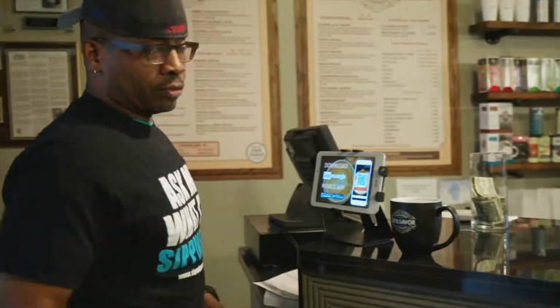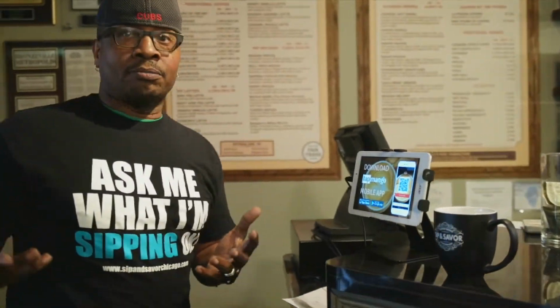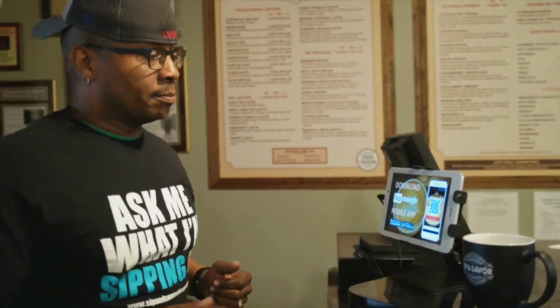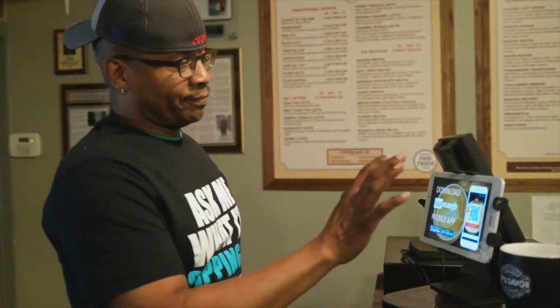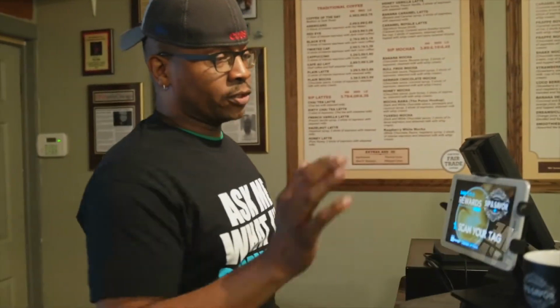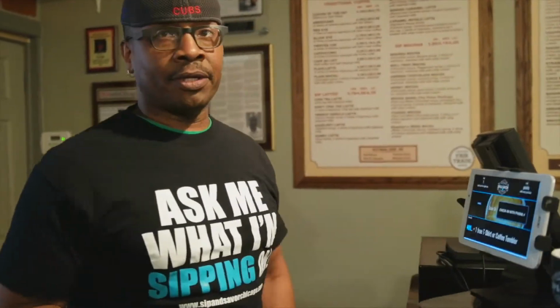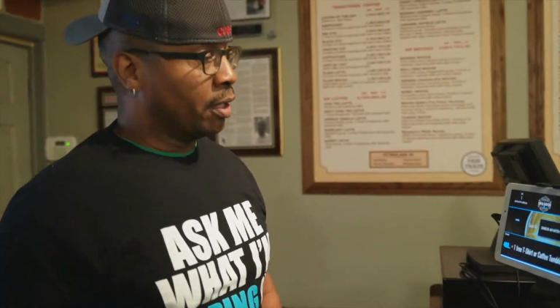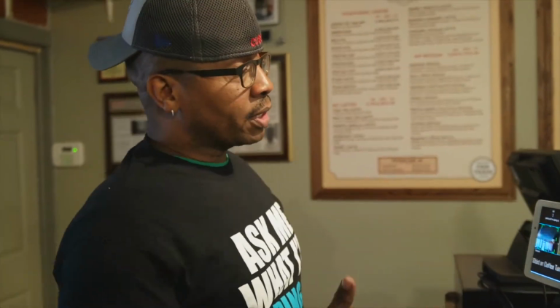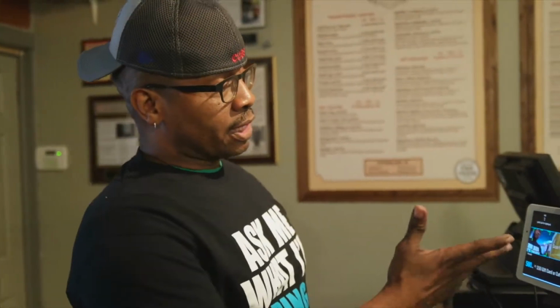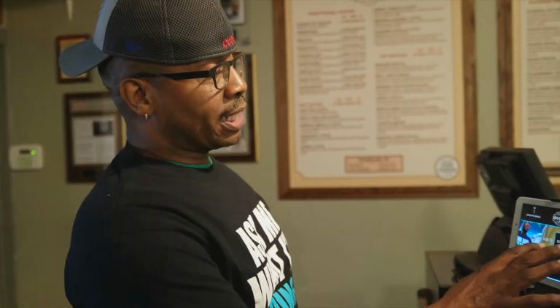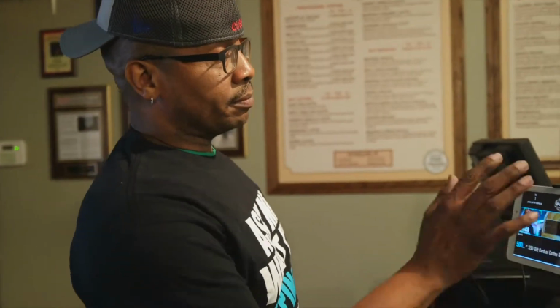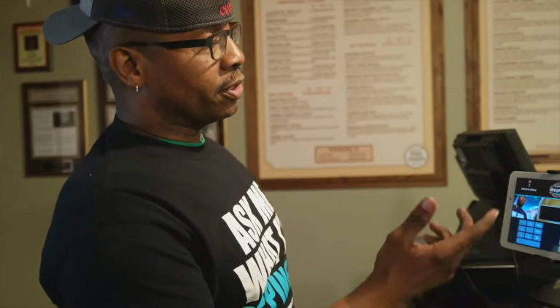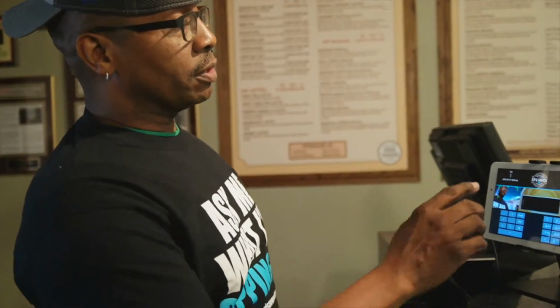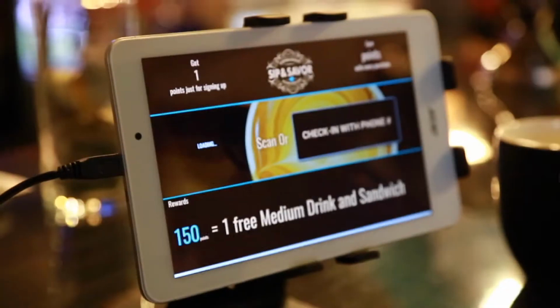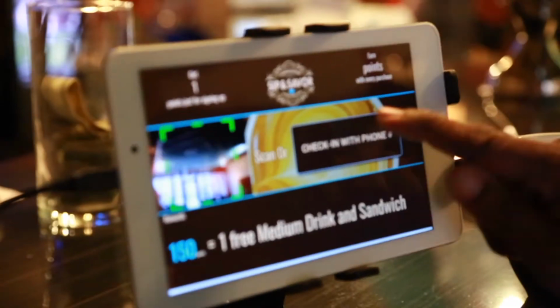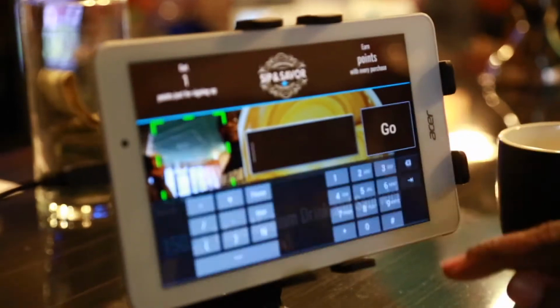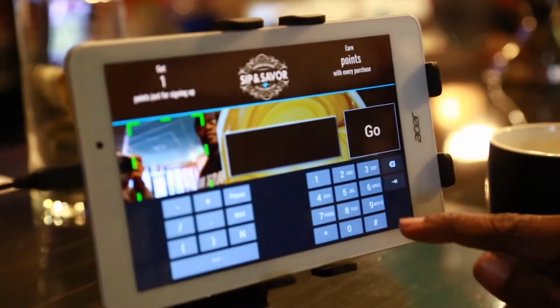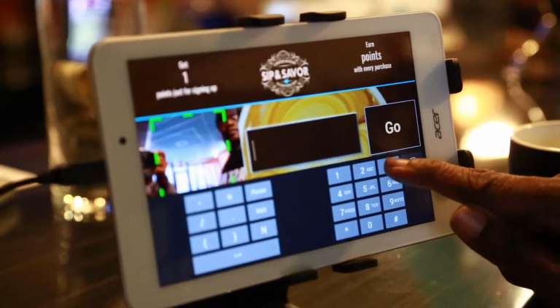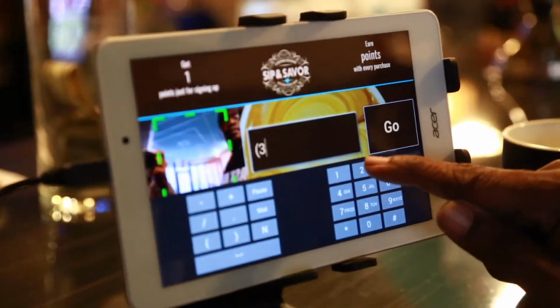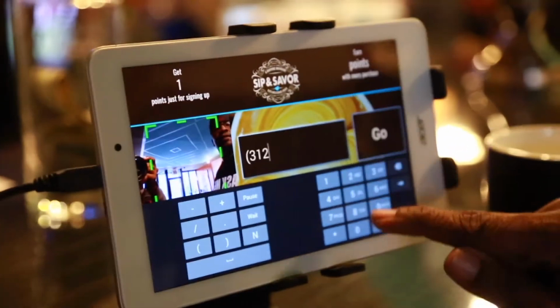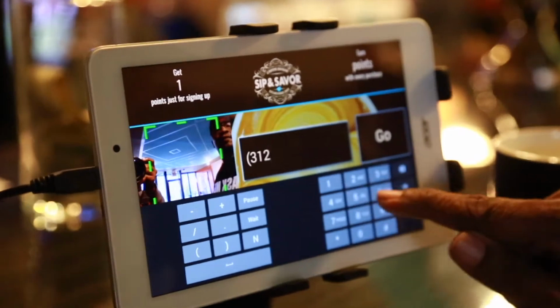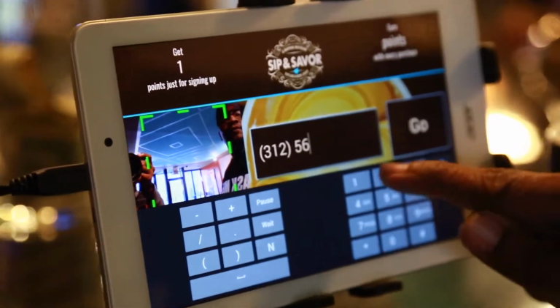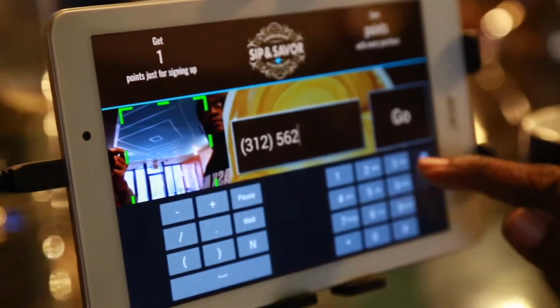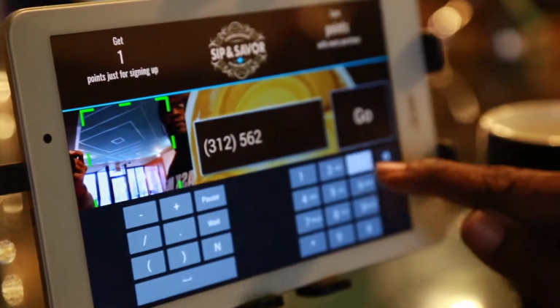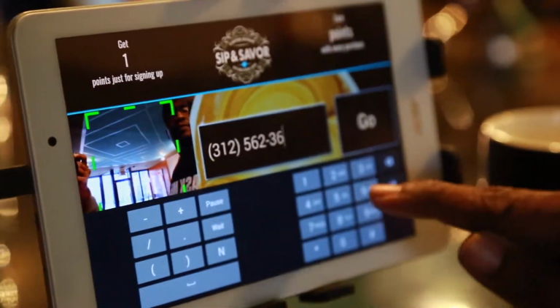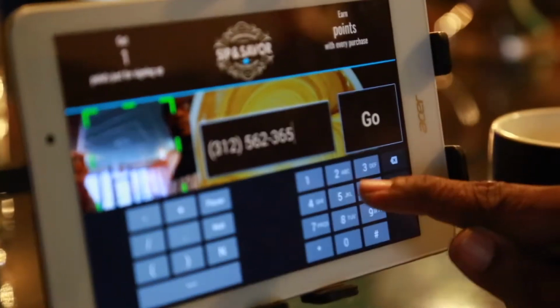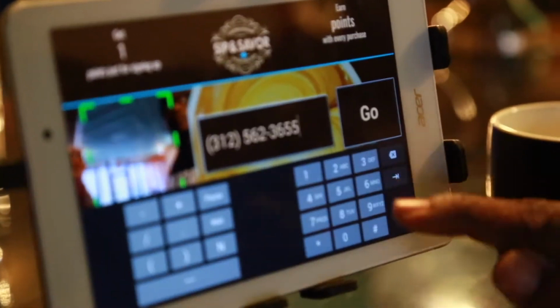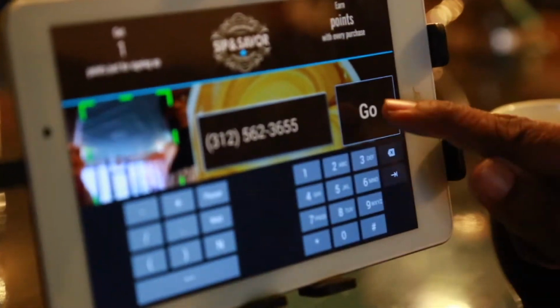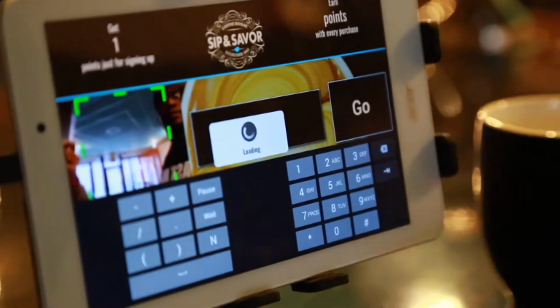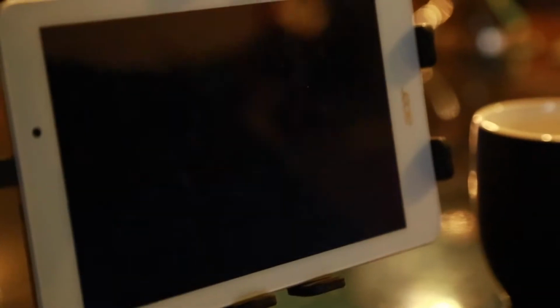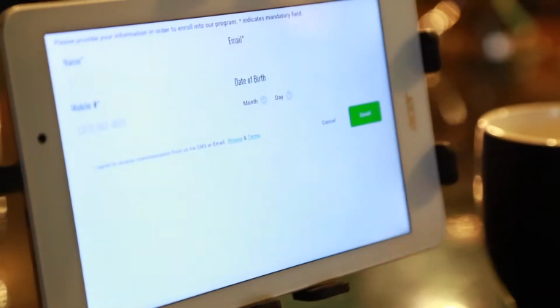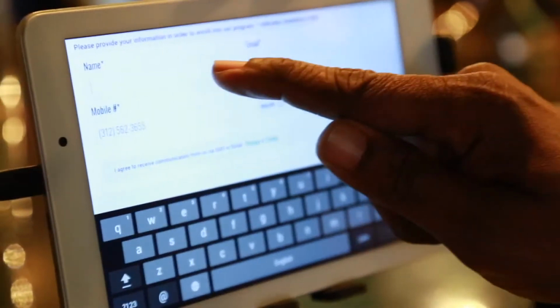So, I'm John Smith, first time here. All you got to do is tap on the tablet, put in your phone number. Of course, I'm going to put in a fictitious phone number to show you guys how easy it is. Once you finish, tap go. Once it comes up, put in your name.